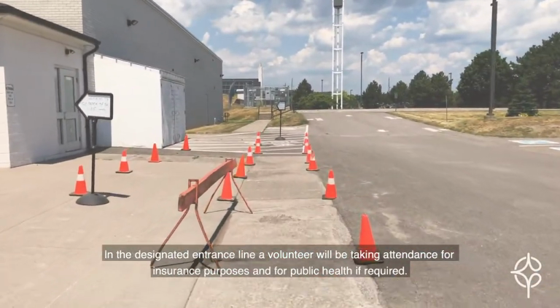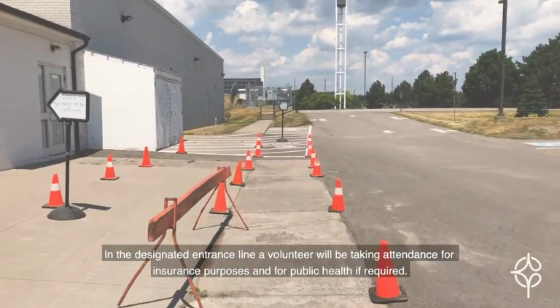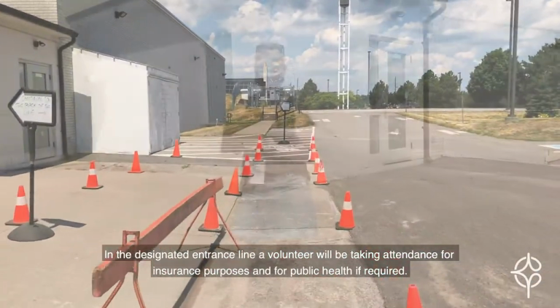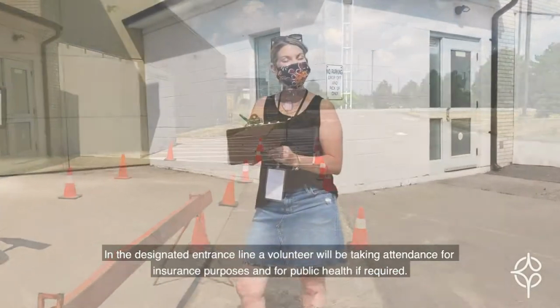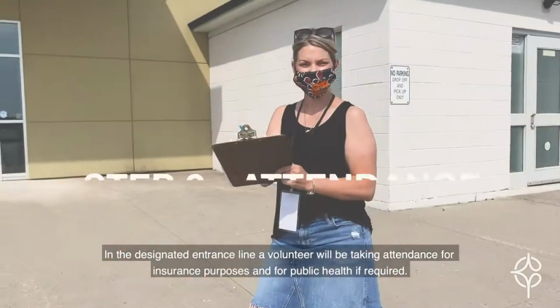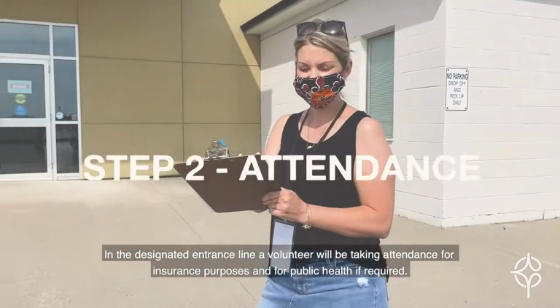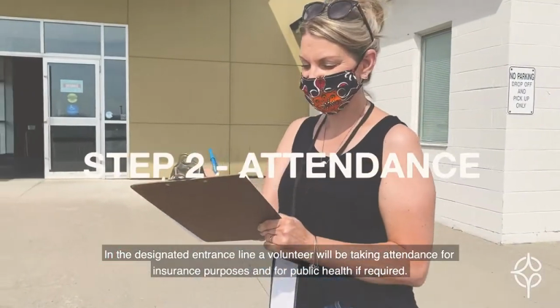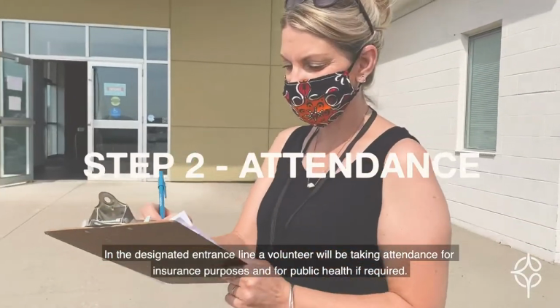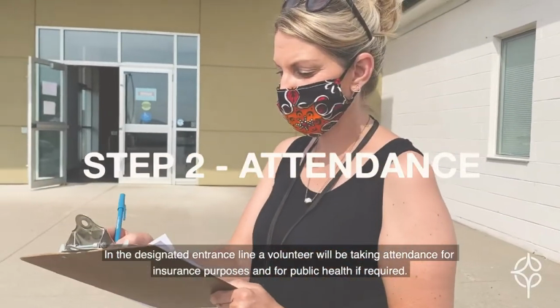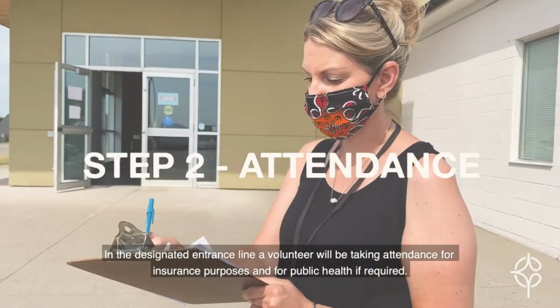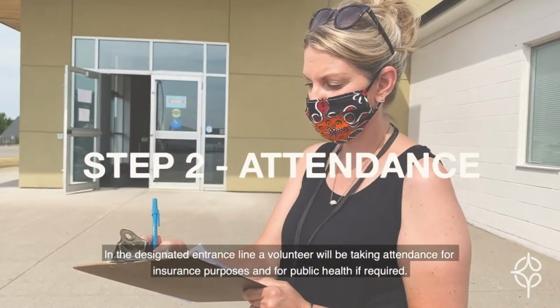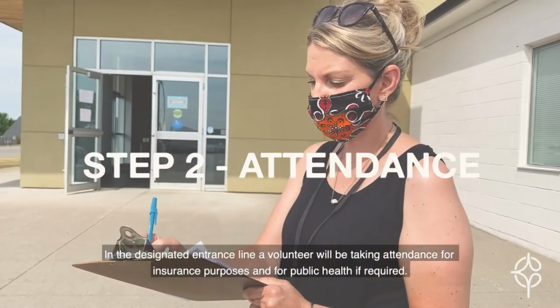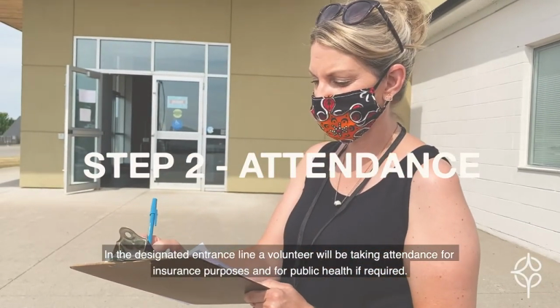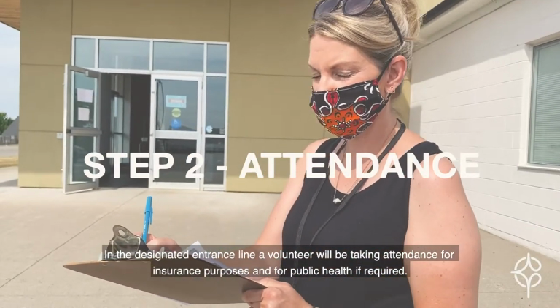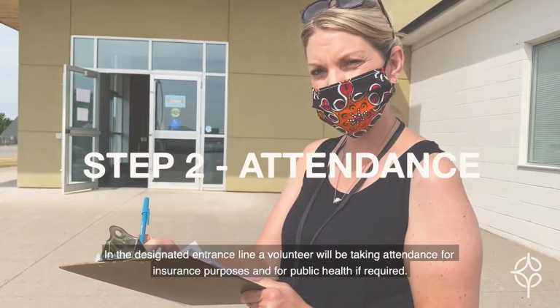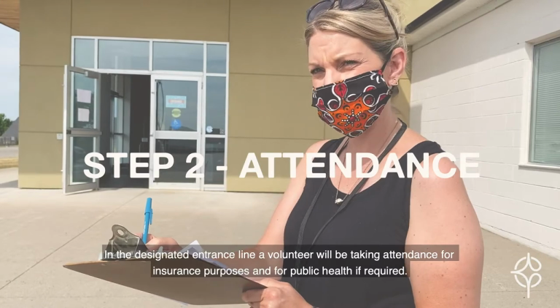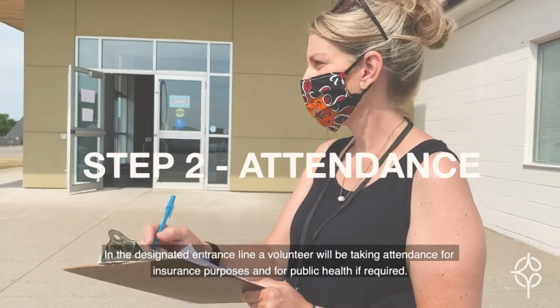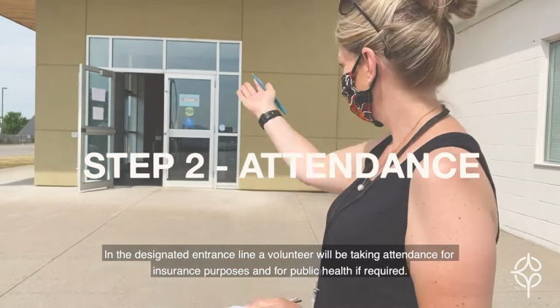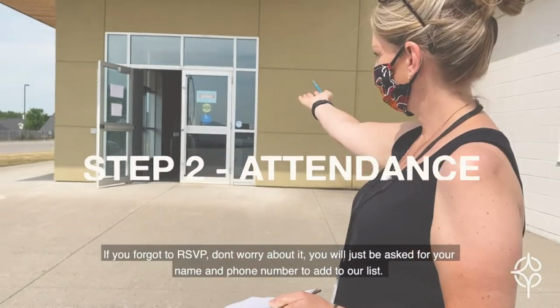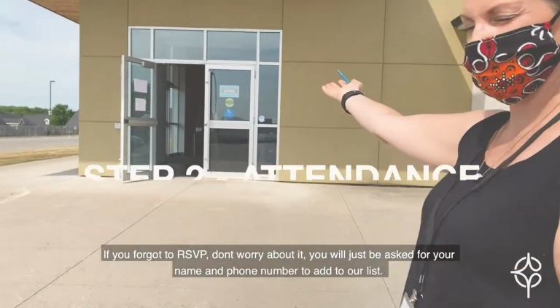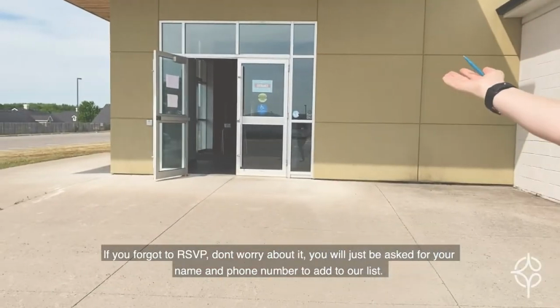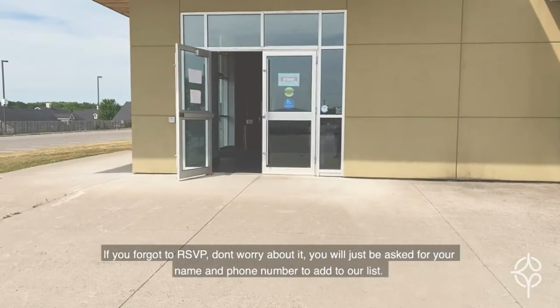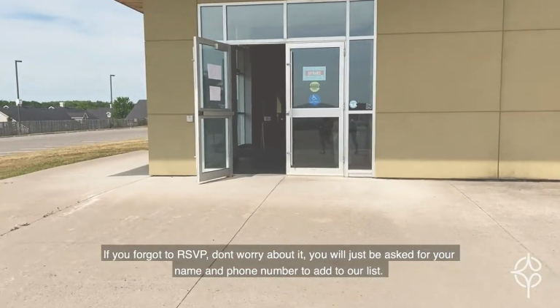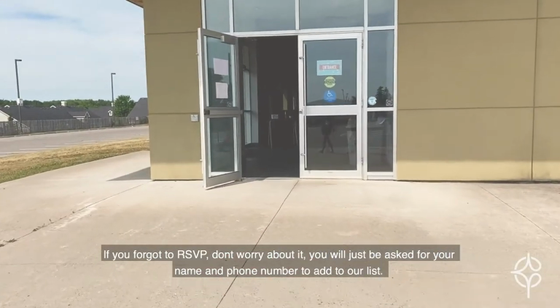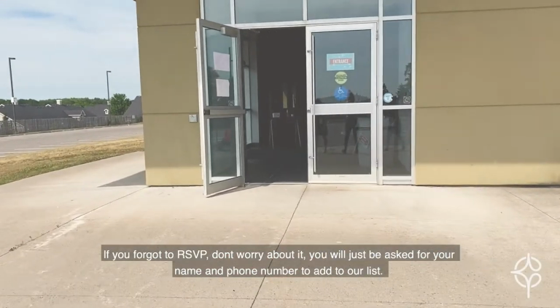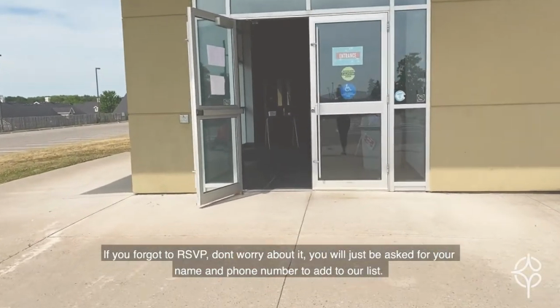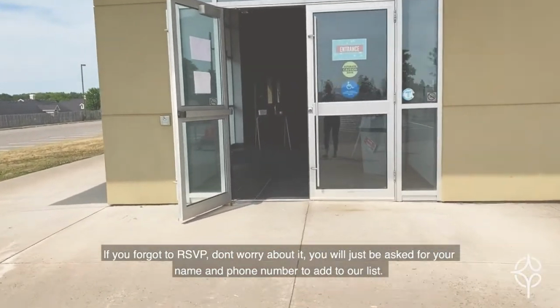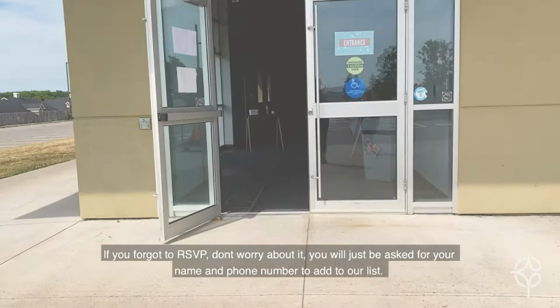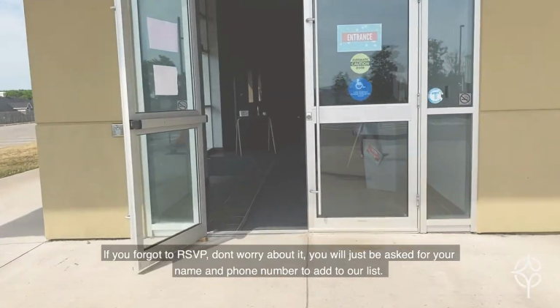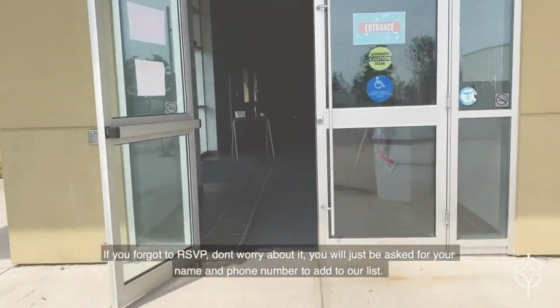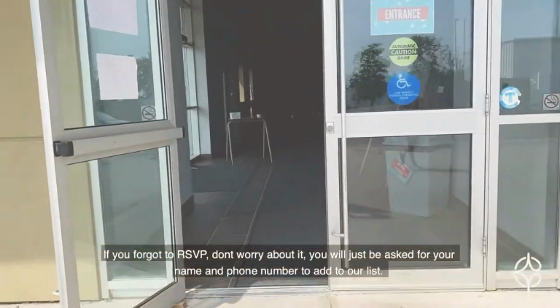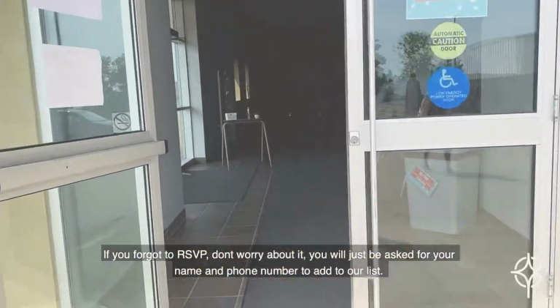In the designated entrance line, a volunteer will be taking attendance for insurance purposes and for public health if required. If you forgot to RSVP, don't worry about it — you will just be asked for your name and phone number to add to our list.